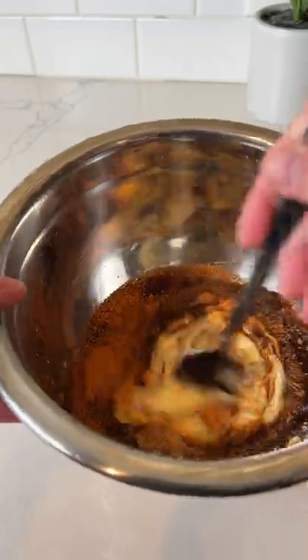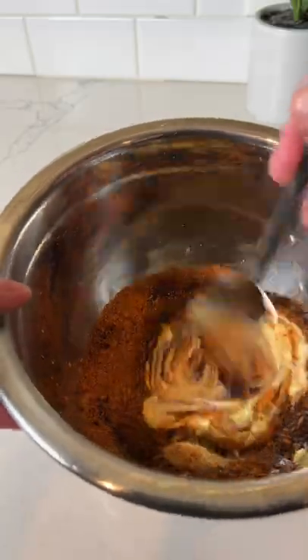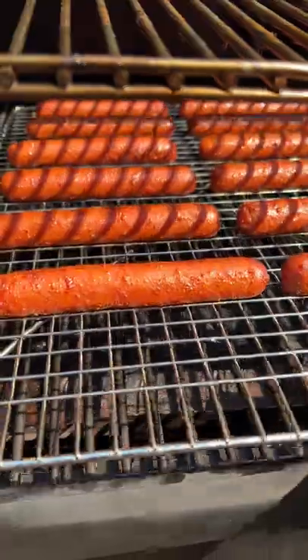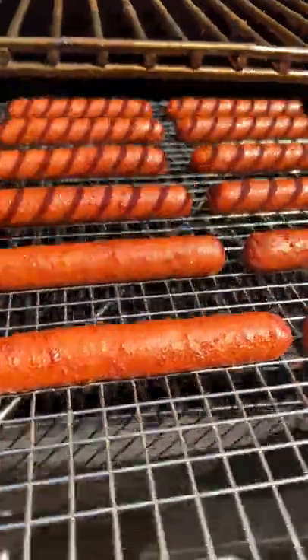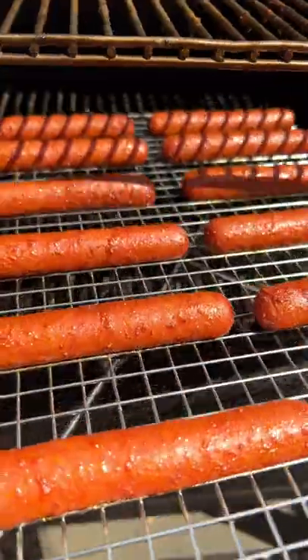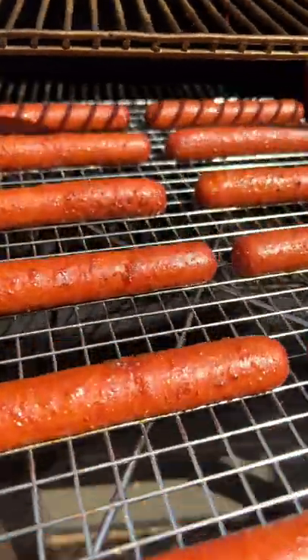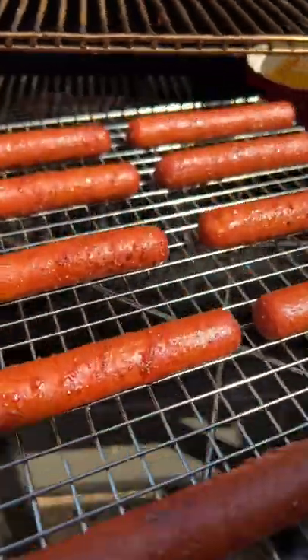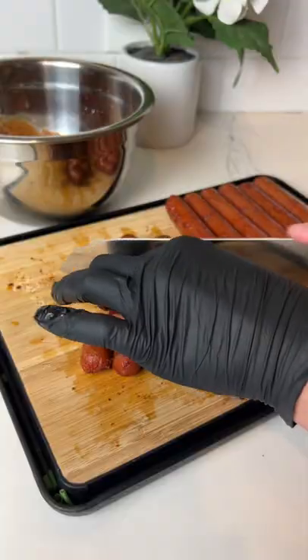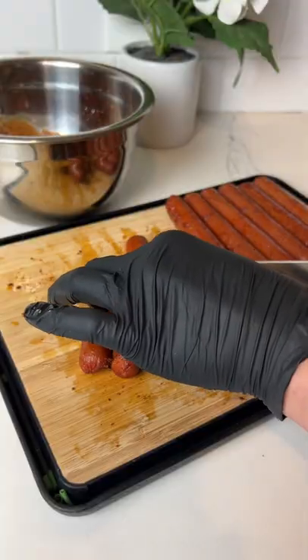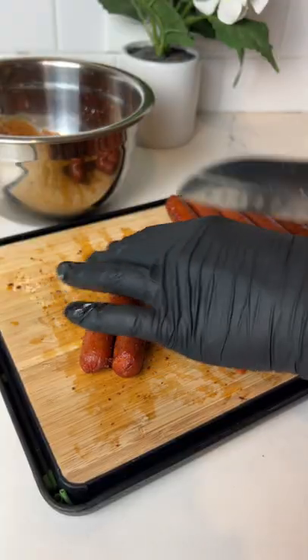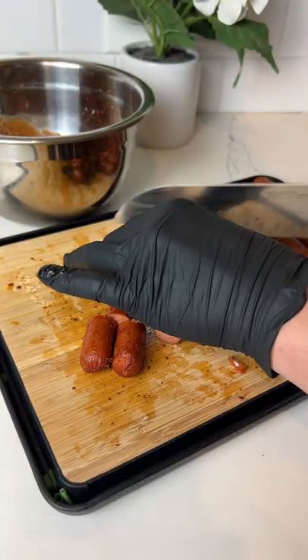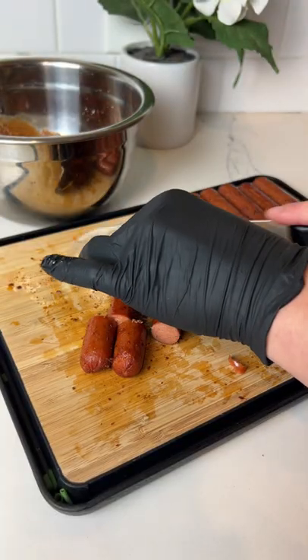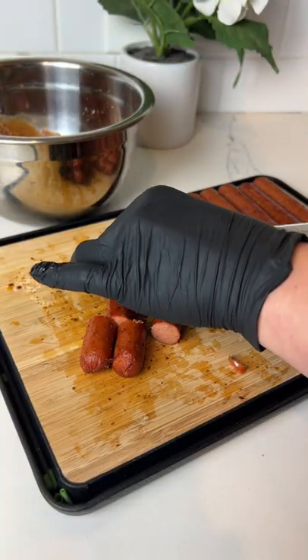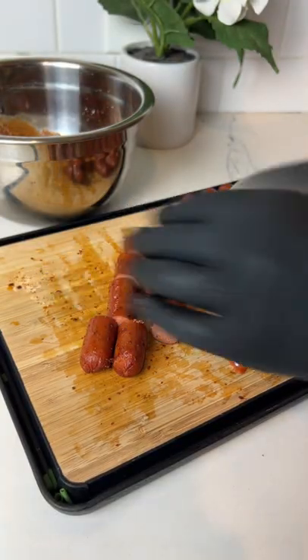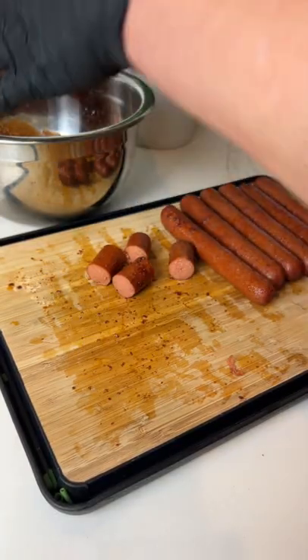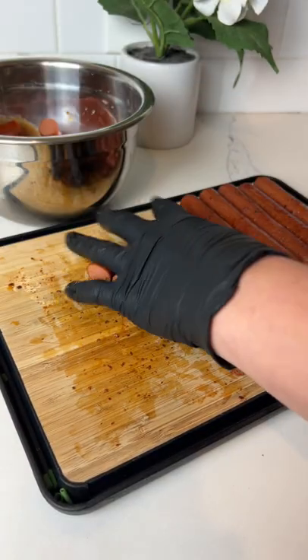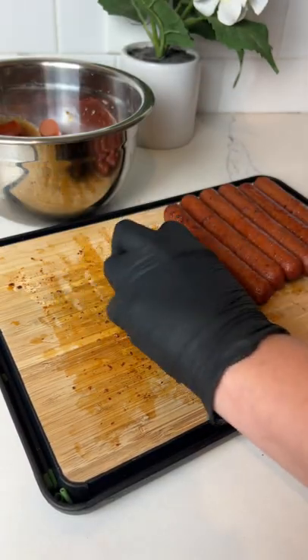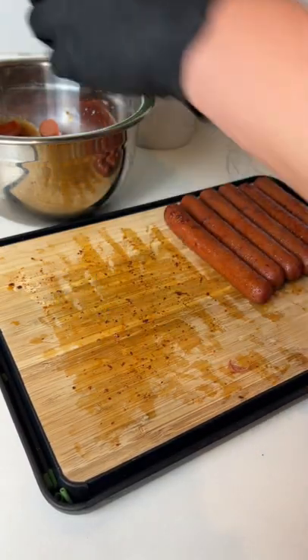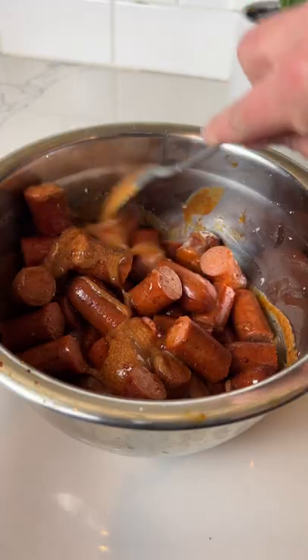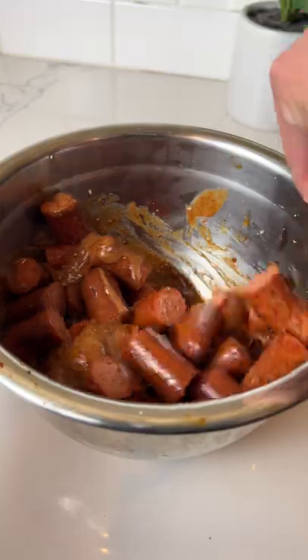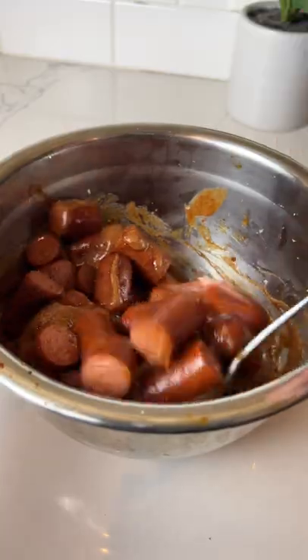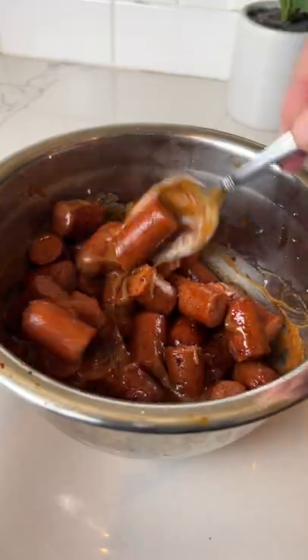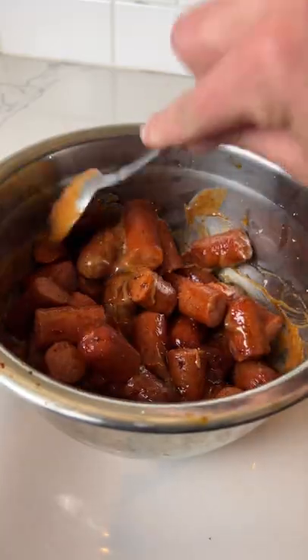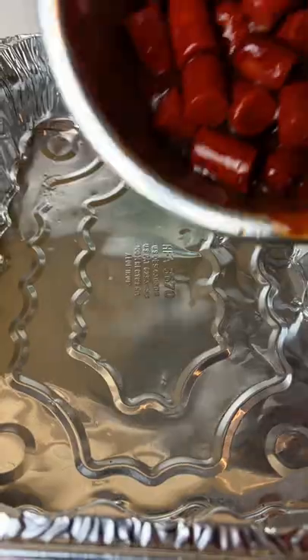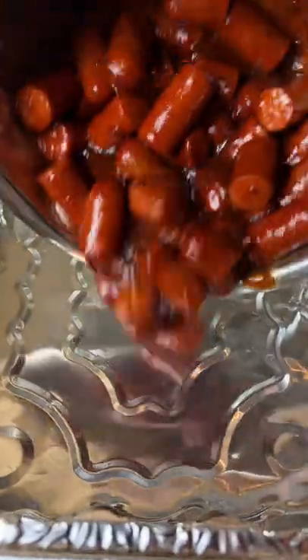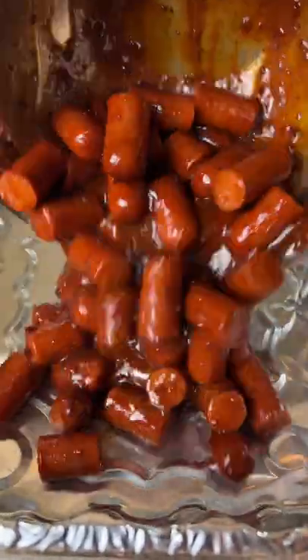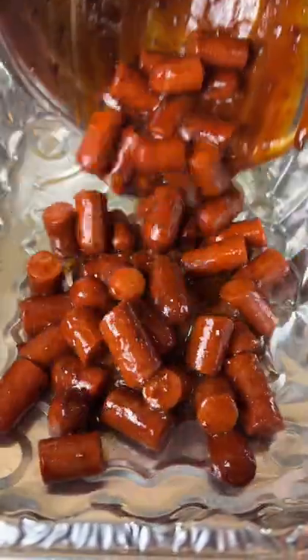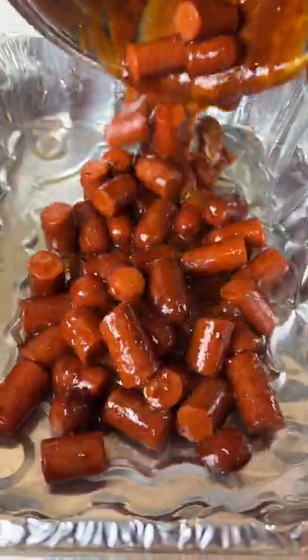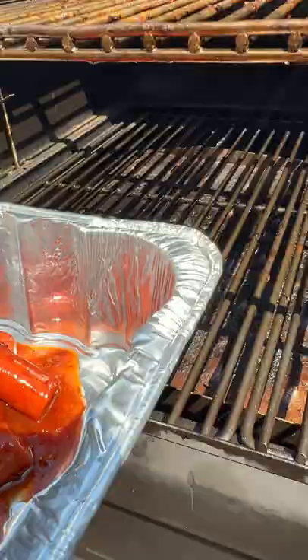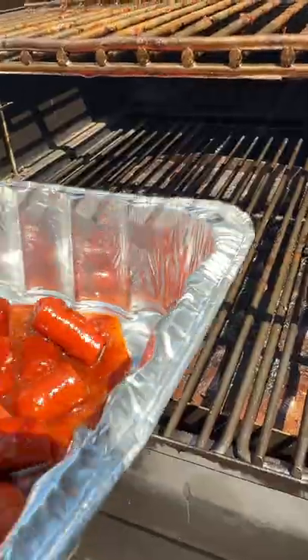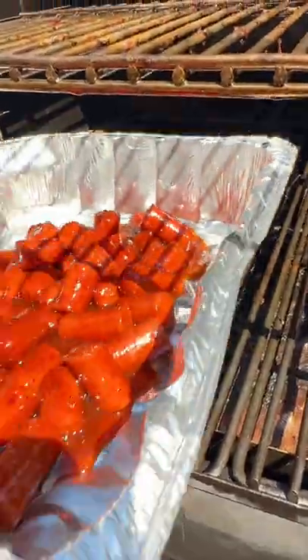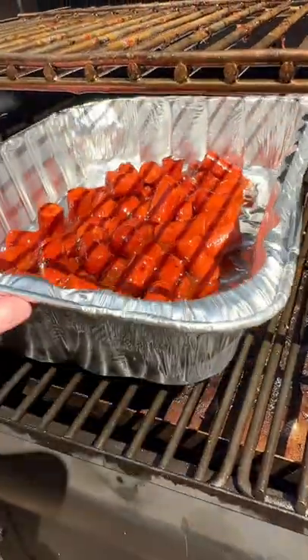After about an hour, you can pull your hot dogs off, chop them into pieces about an inch and a half thick, and toss them into the sauce. Give them a good mix and pour the hot dogs and any remaining sauce into an aluminum pan.